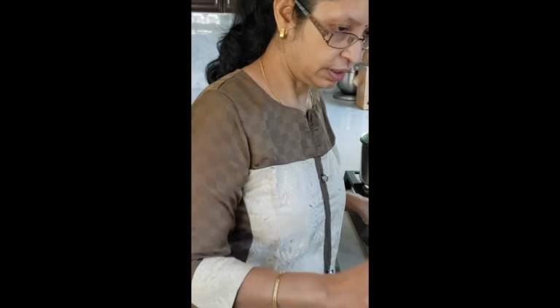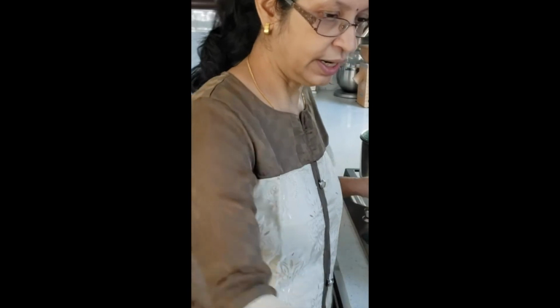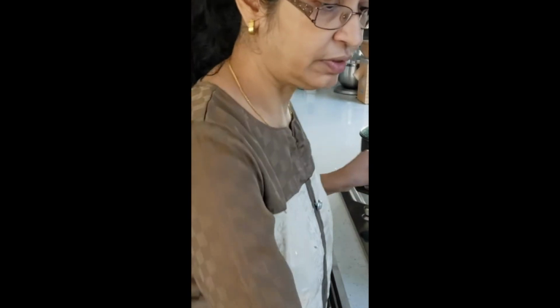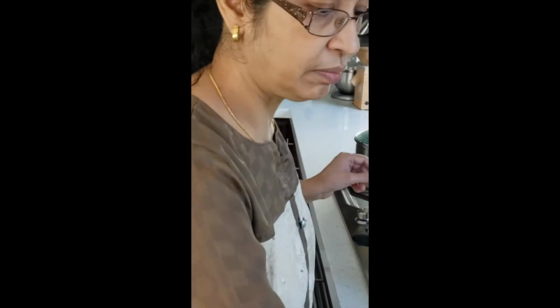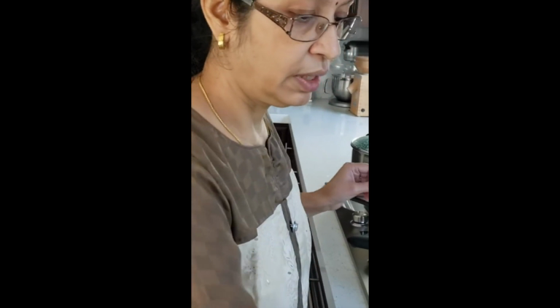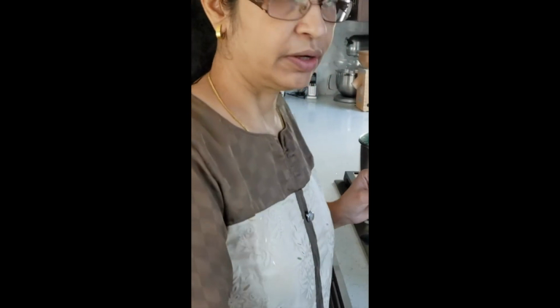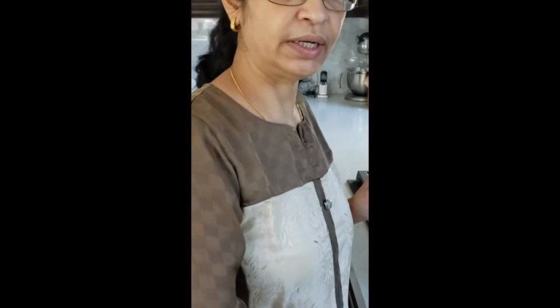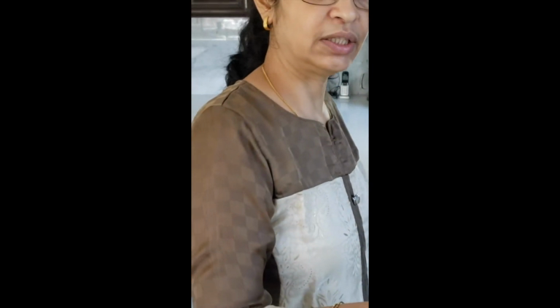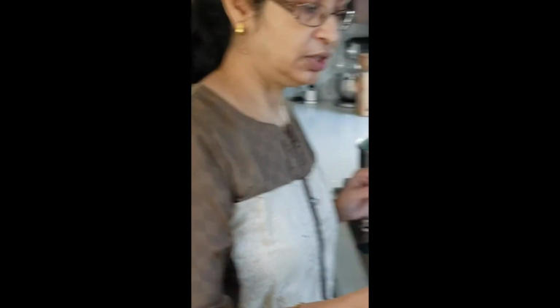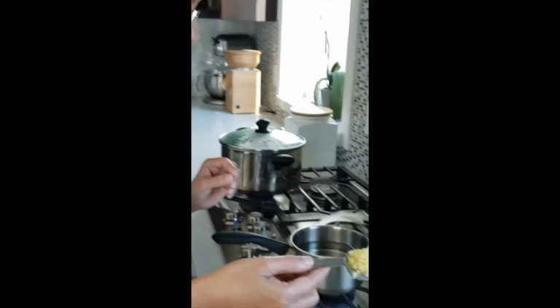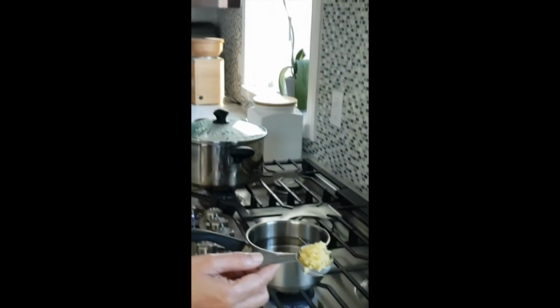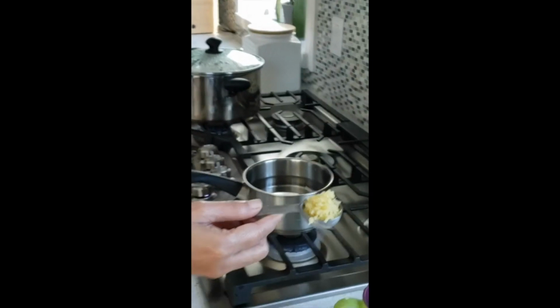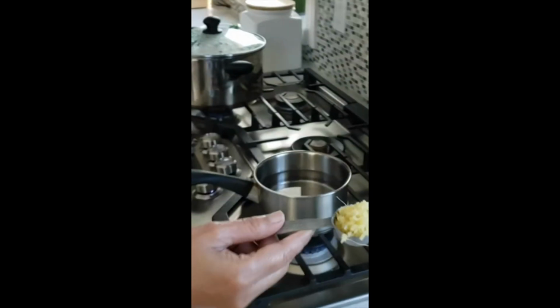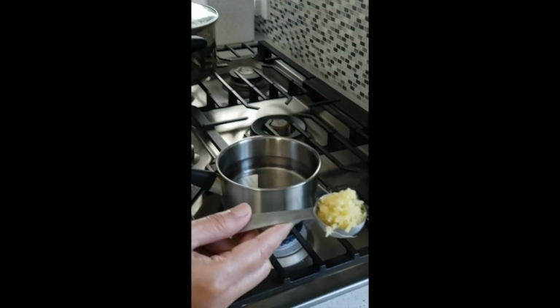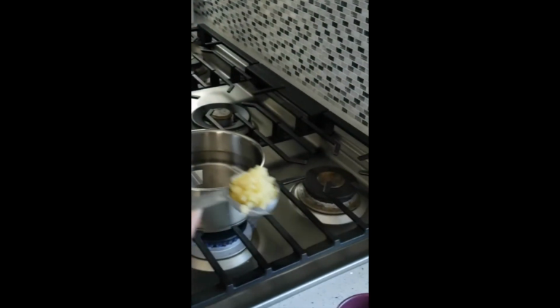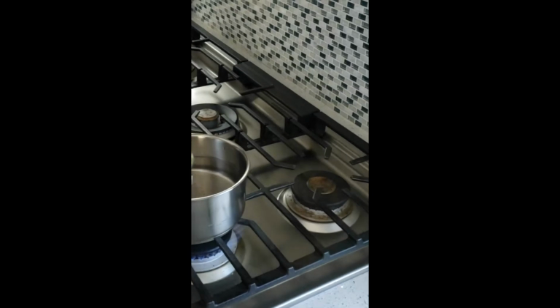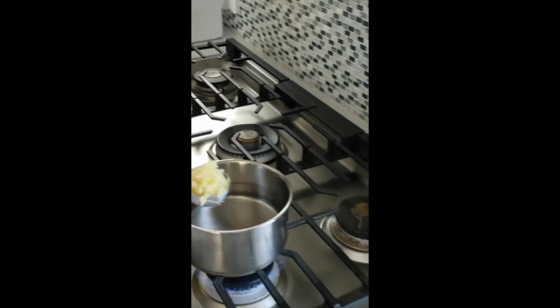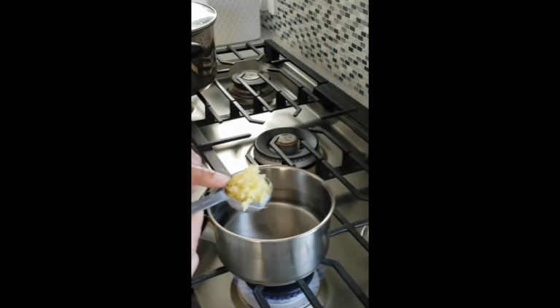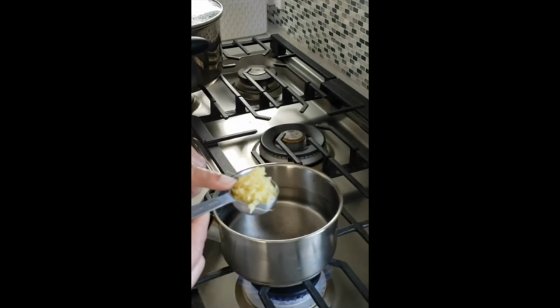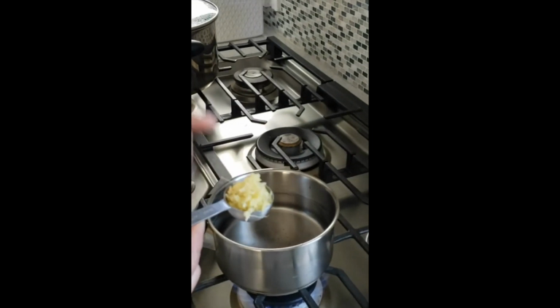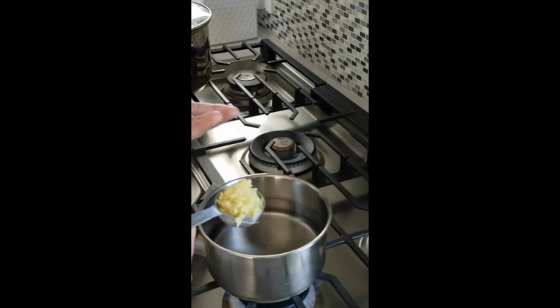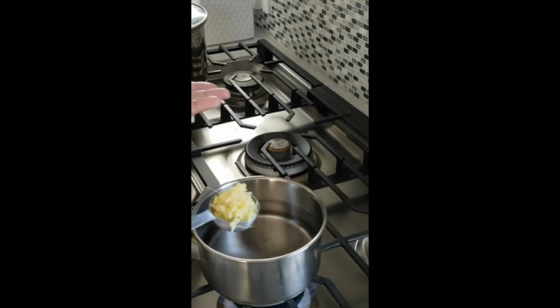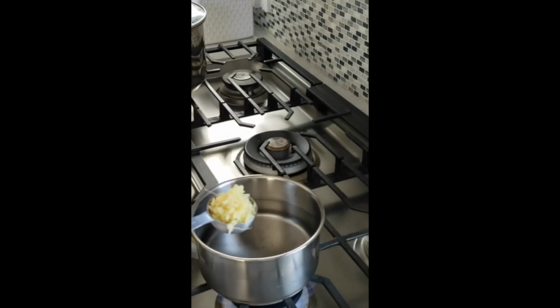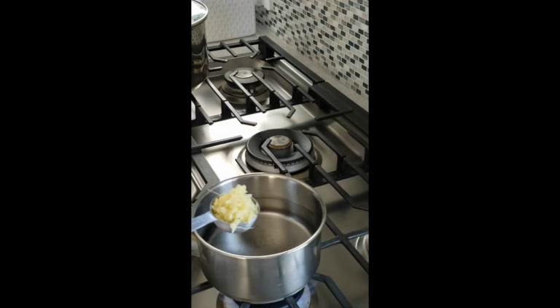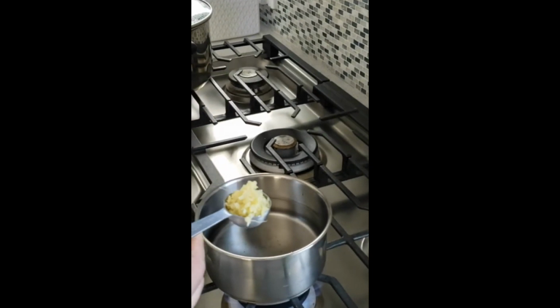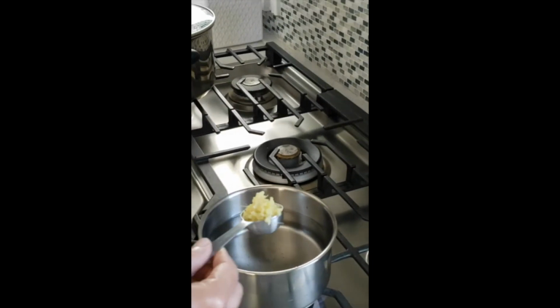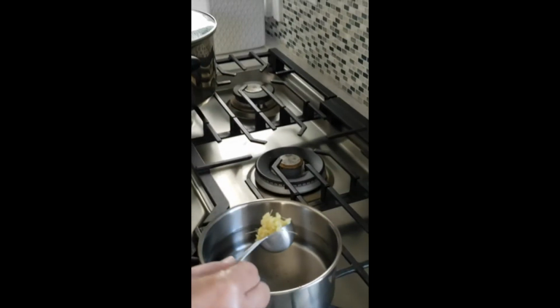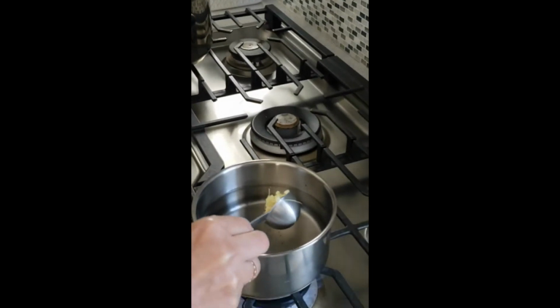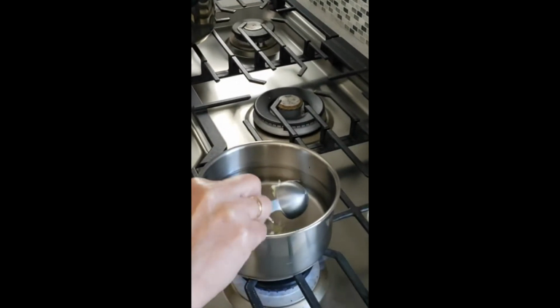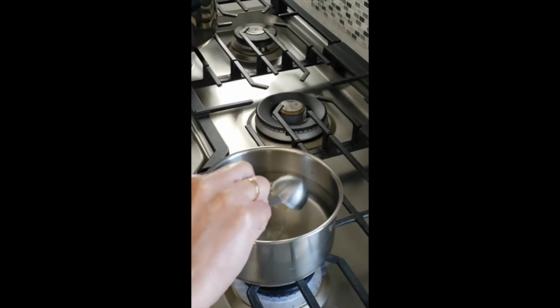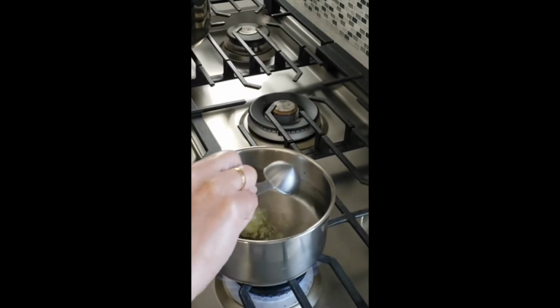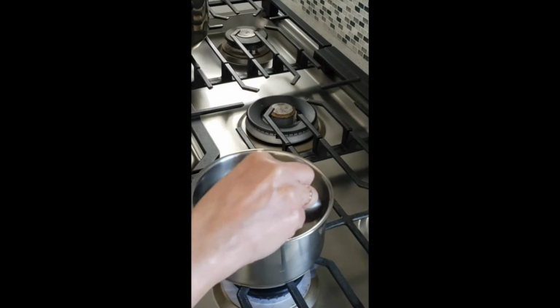I have some grated ginger over here. You can use ginger or you can use a little bit of ginger powder - both will be okay.